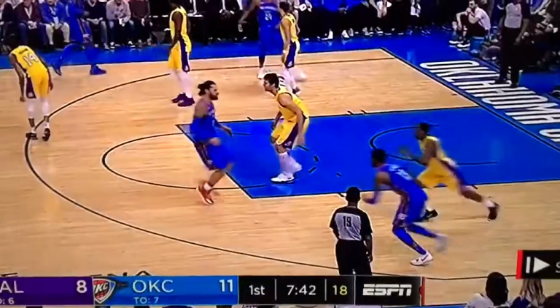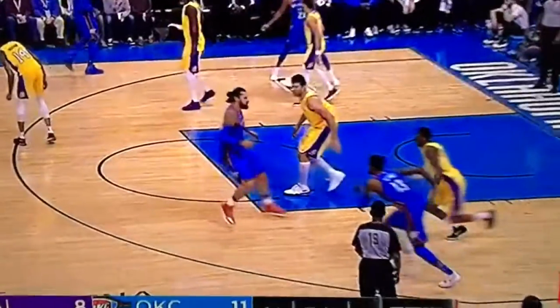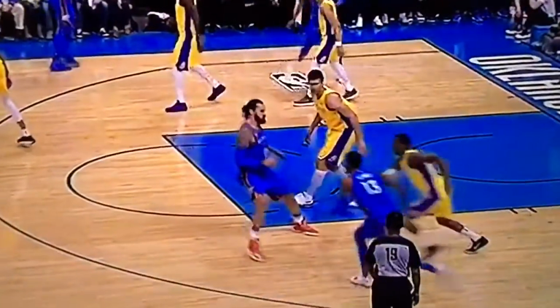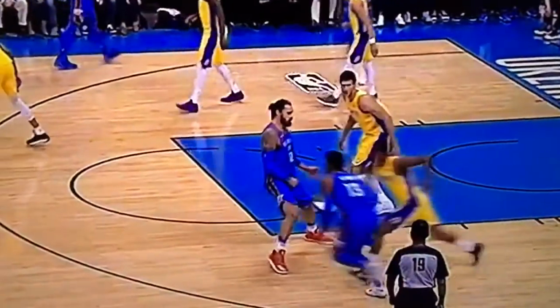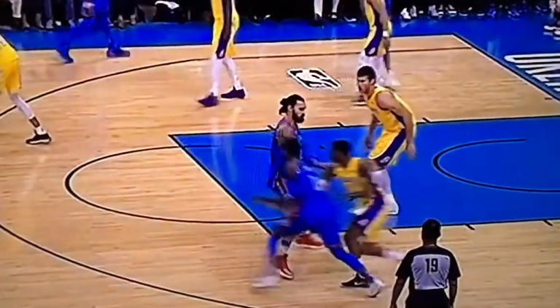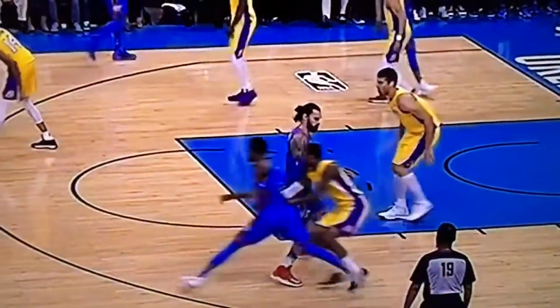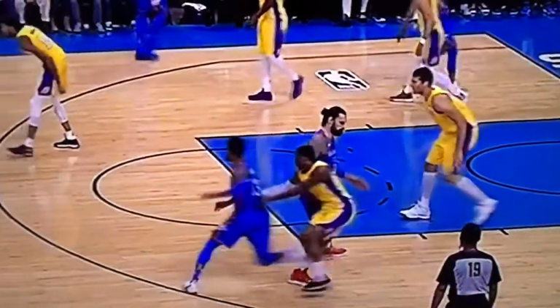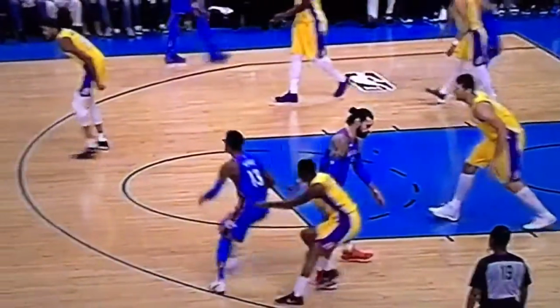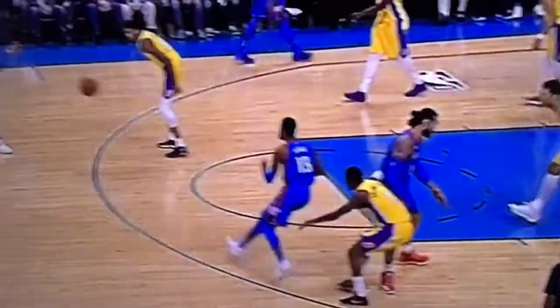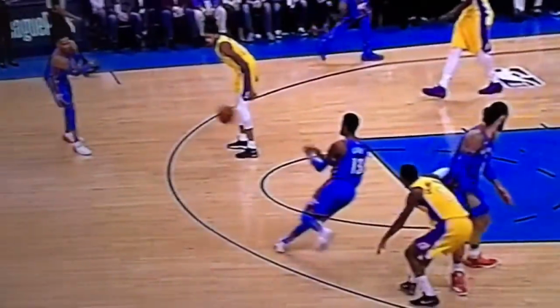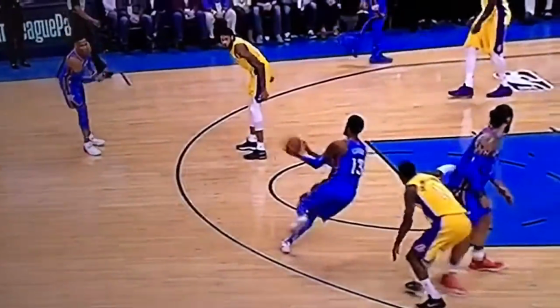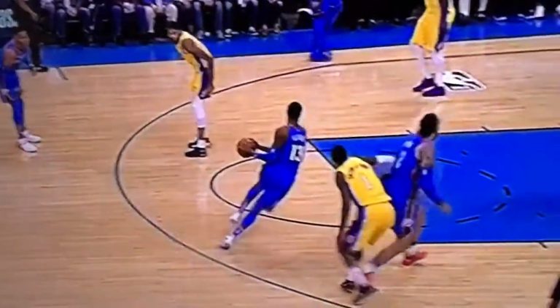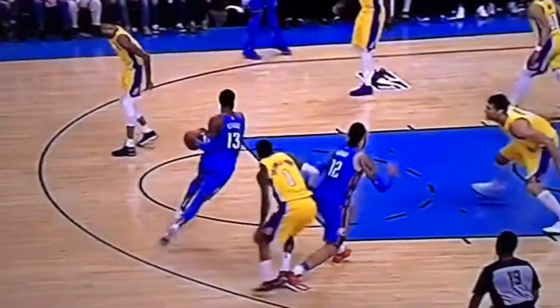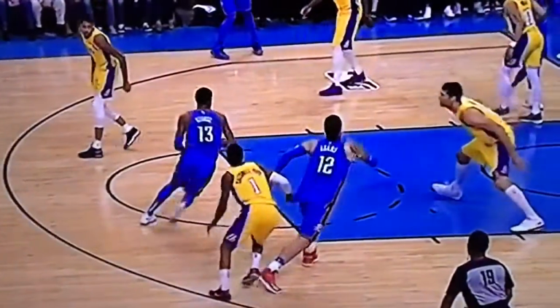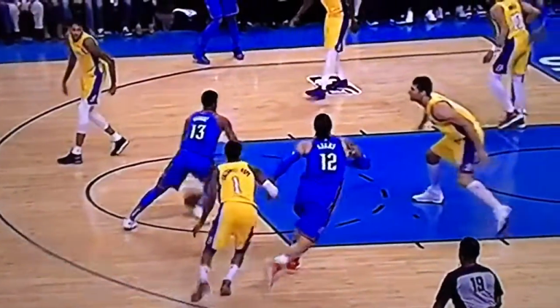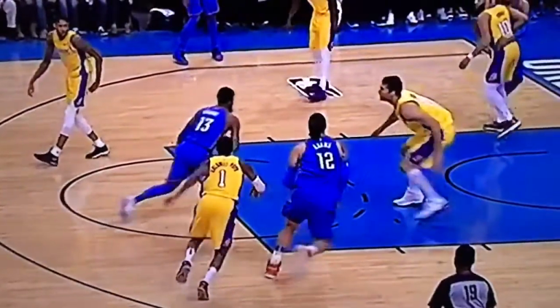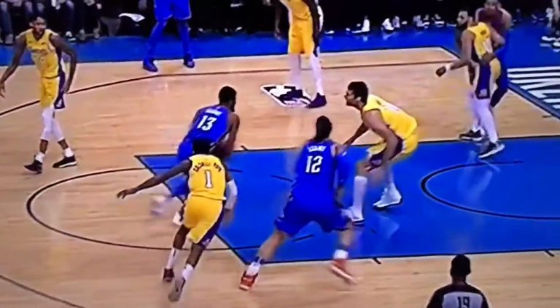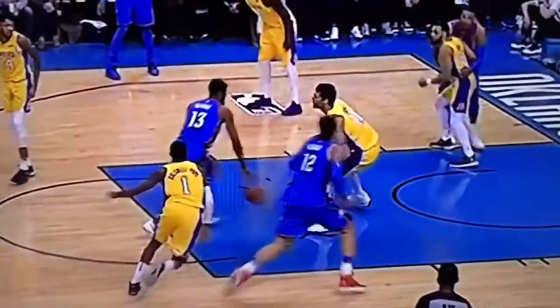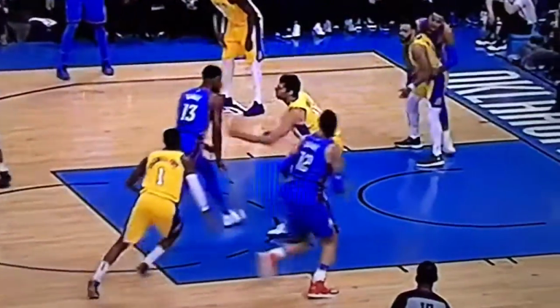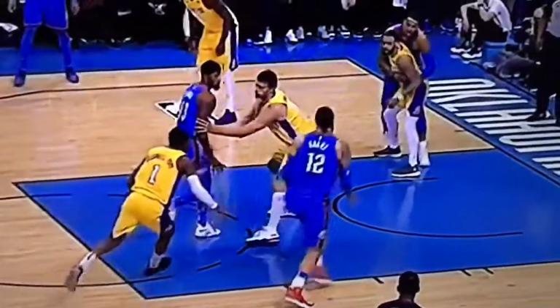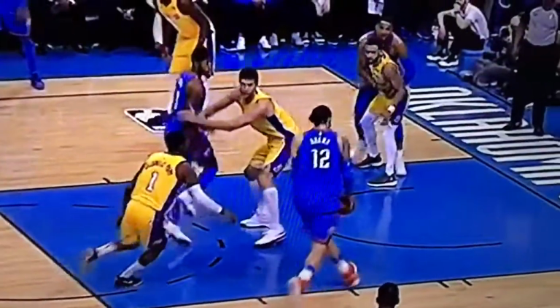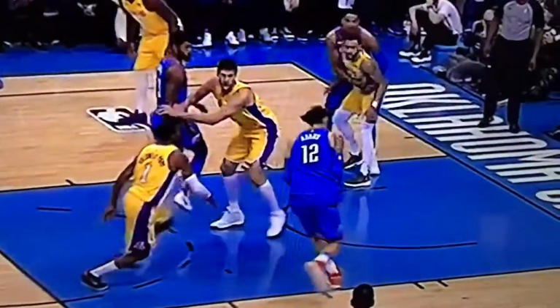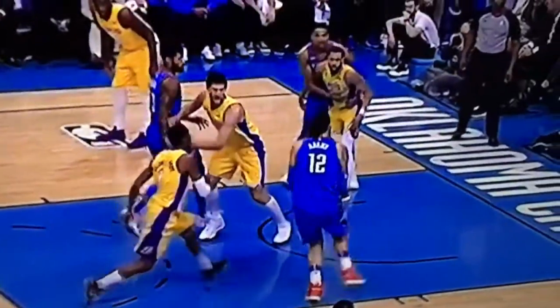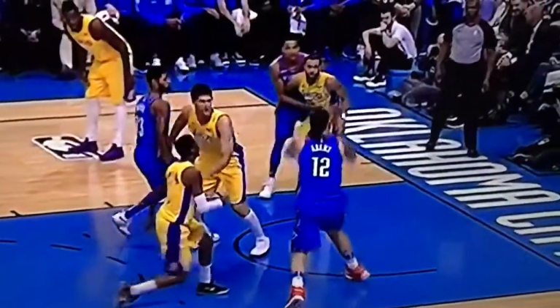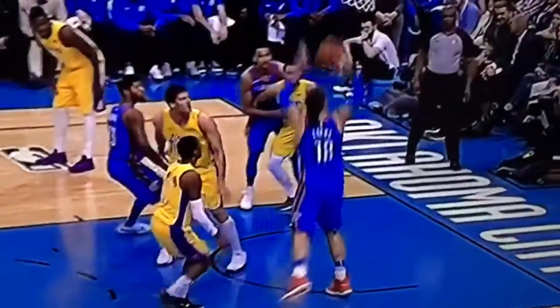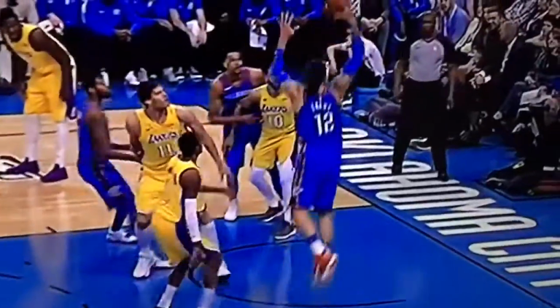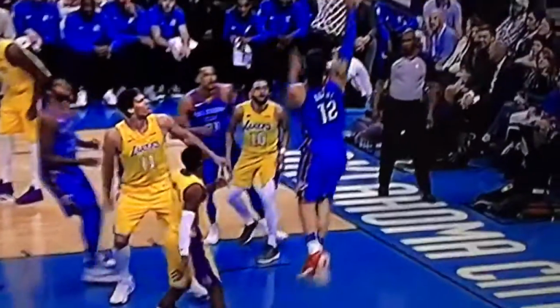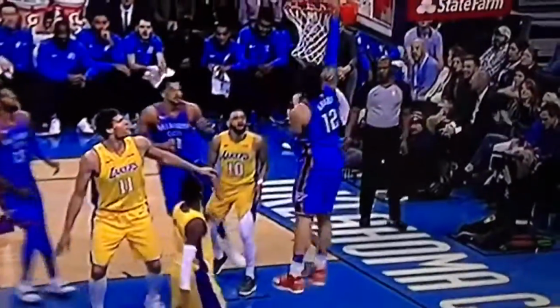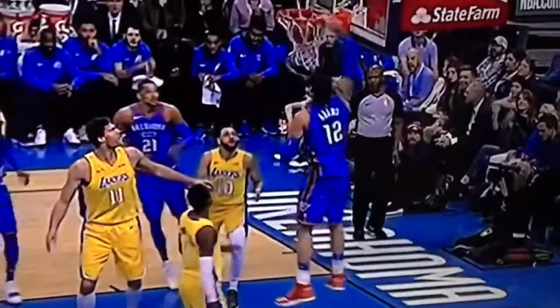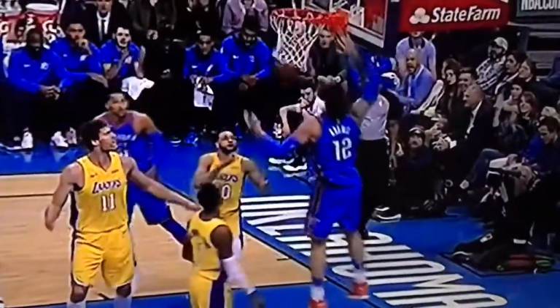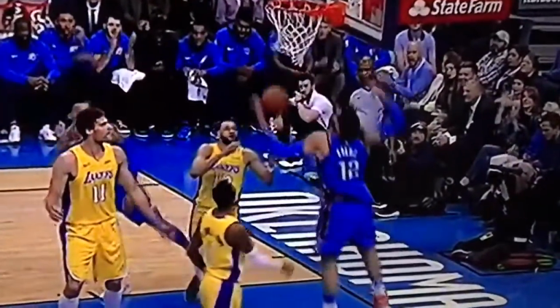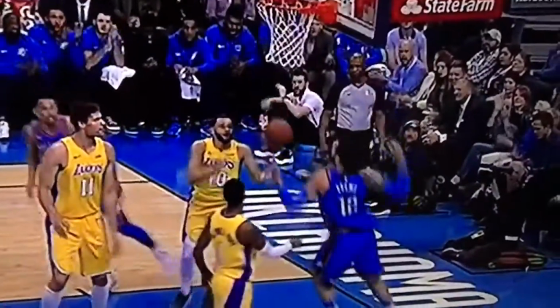Look at this screen here by Adams. George comes around the screen and gets the pass on the curl, then Adams' man helps and leaves Adams open for the dunk.